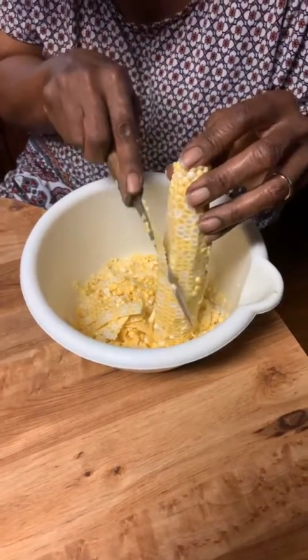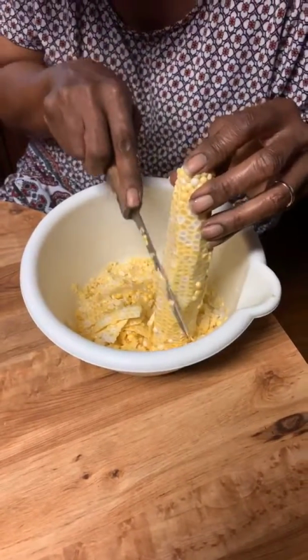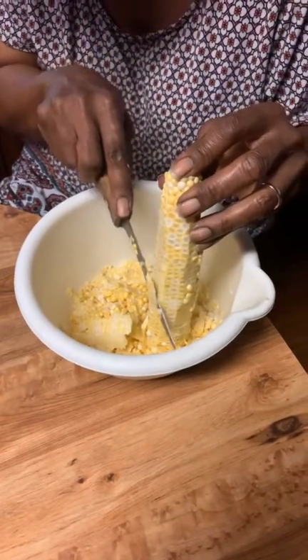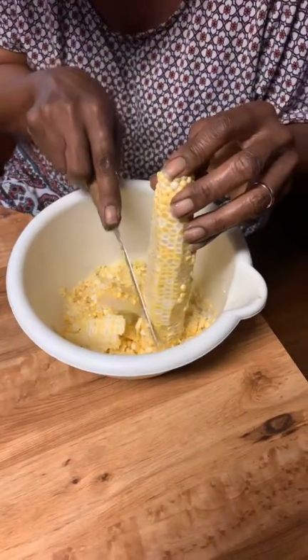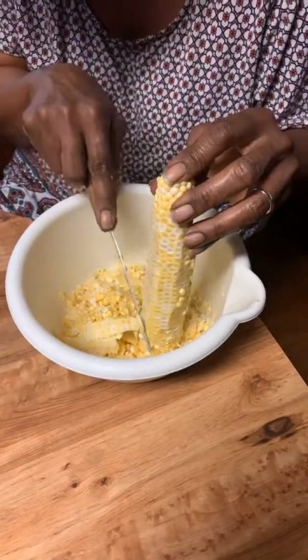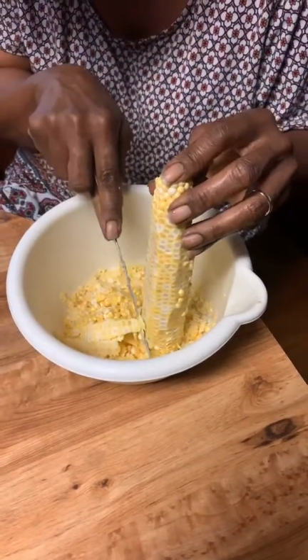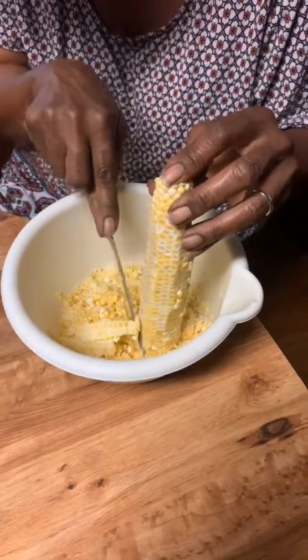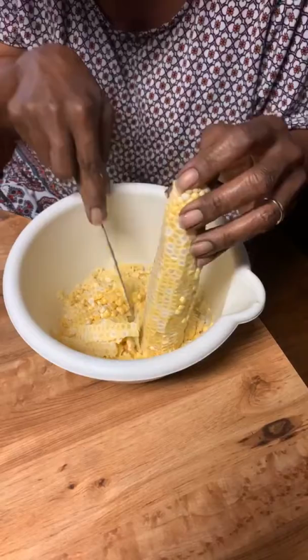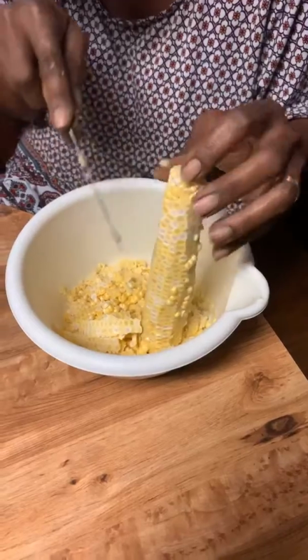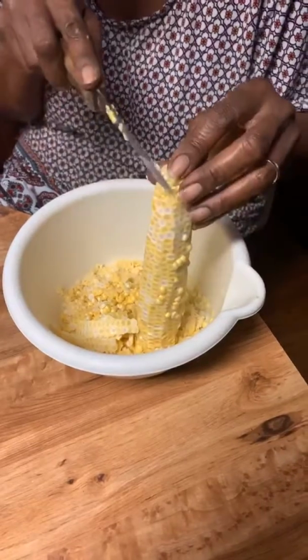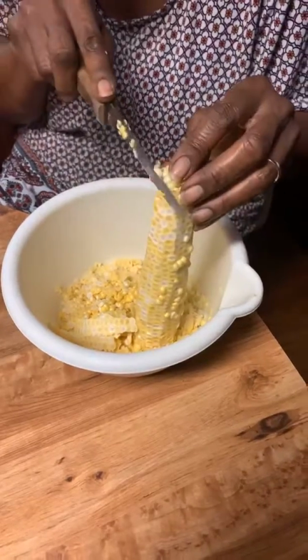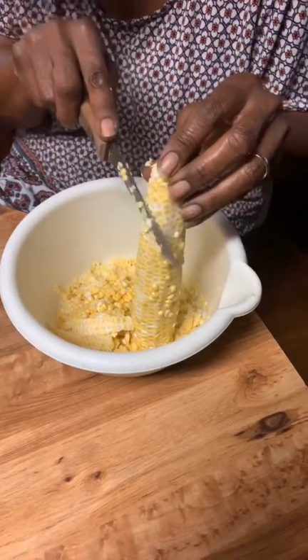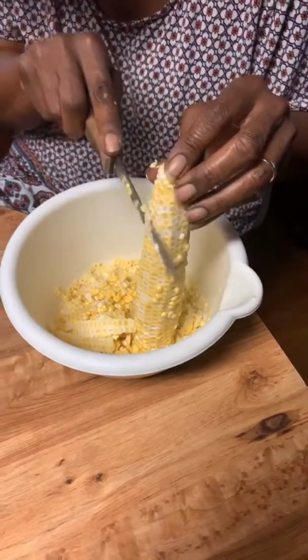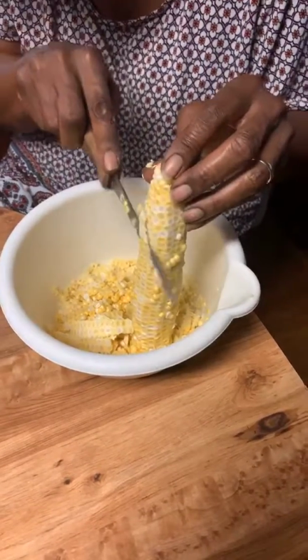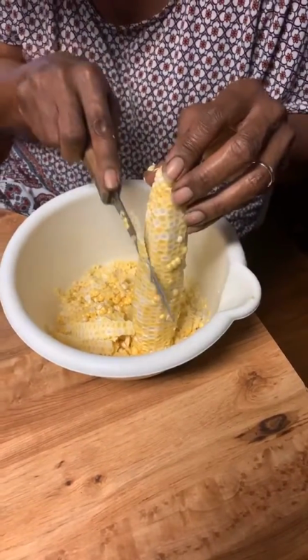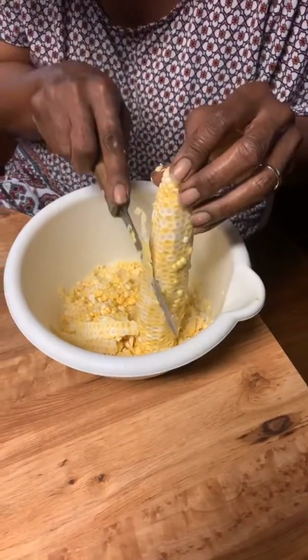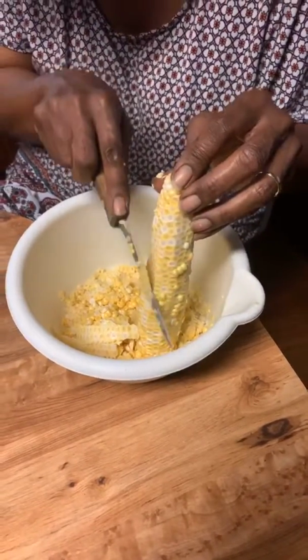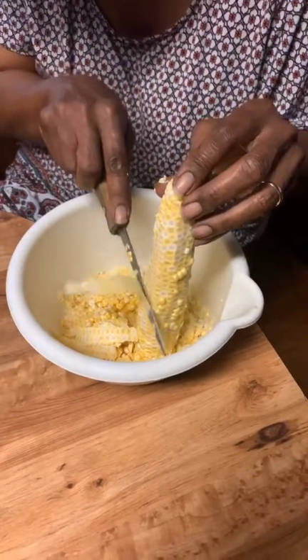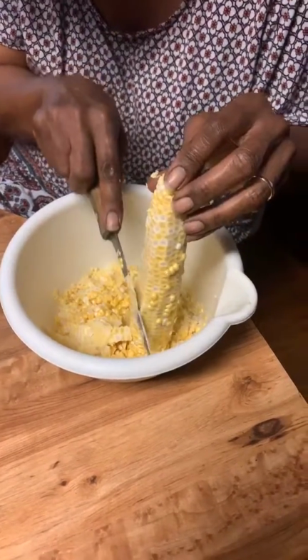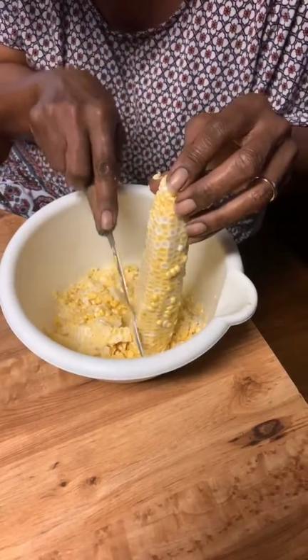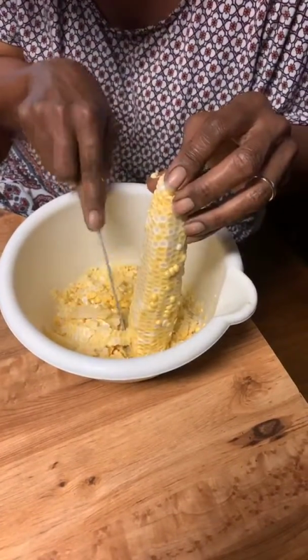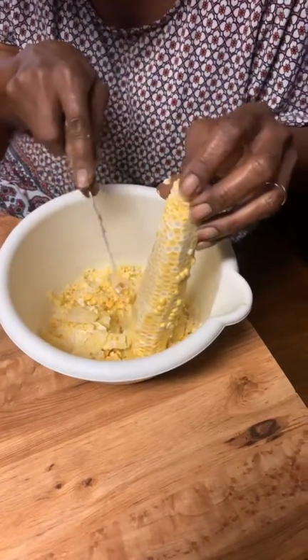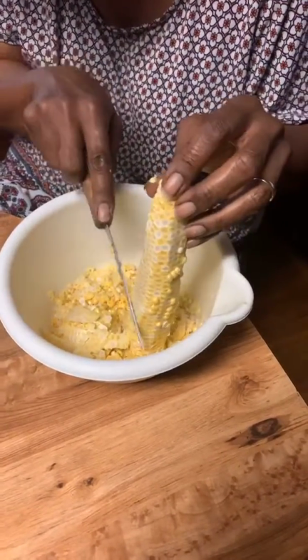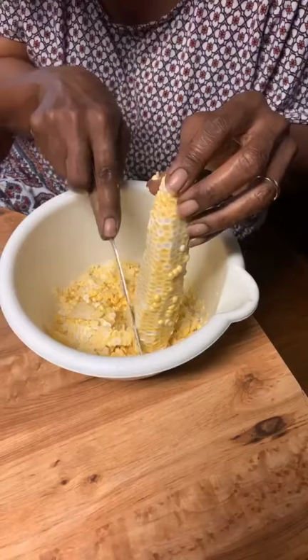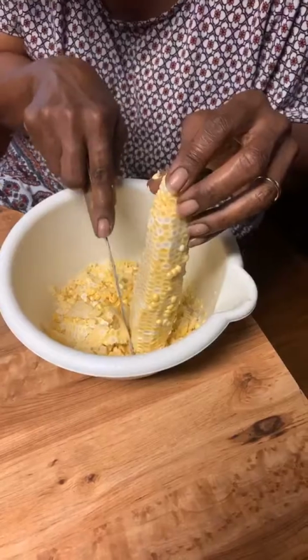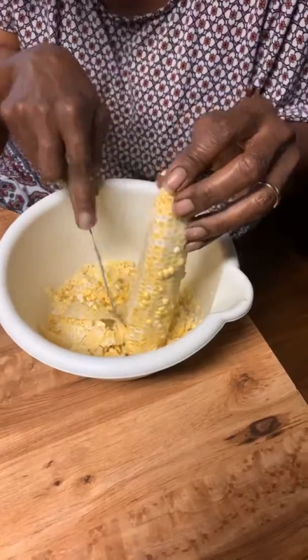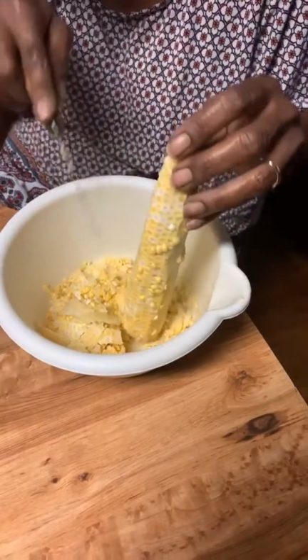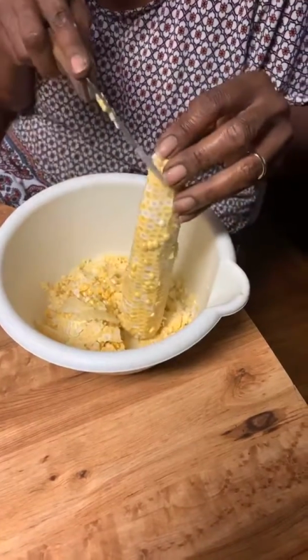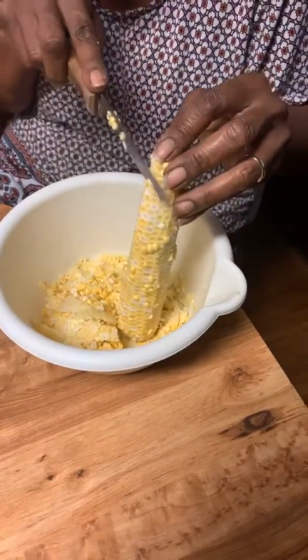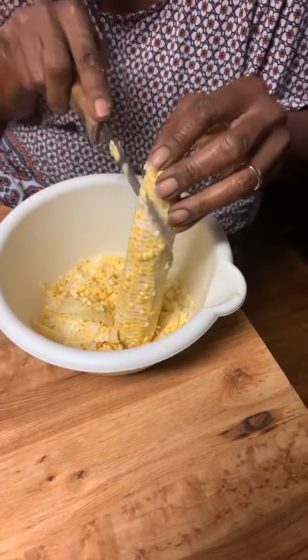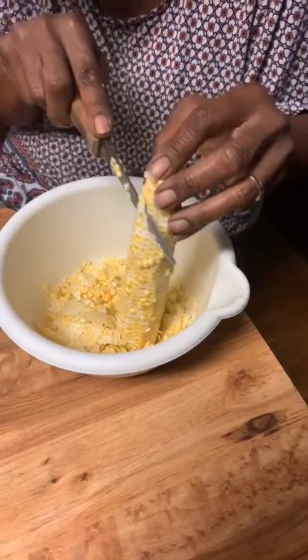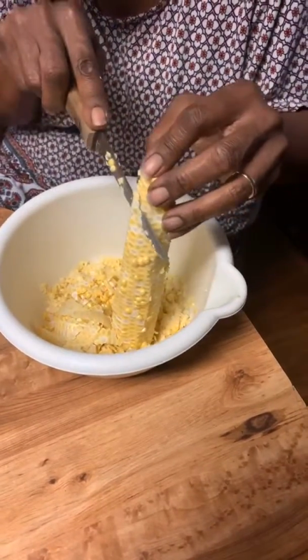We'd be in school all day and mom would be at home slicing corn or preparing the meals, because it took all day. But you'd have enough to feed your family.